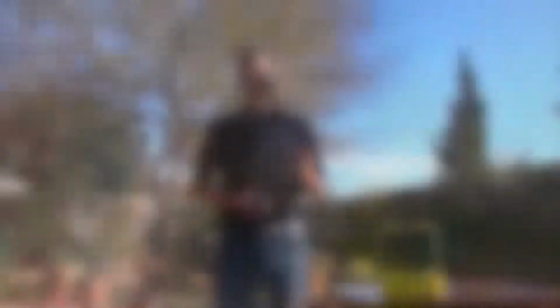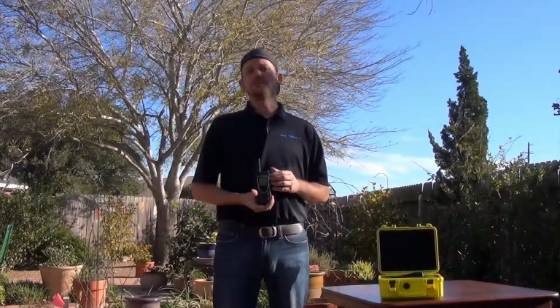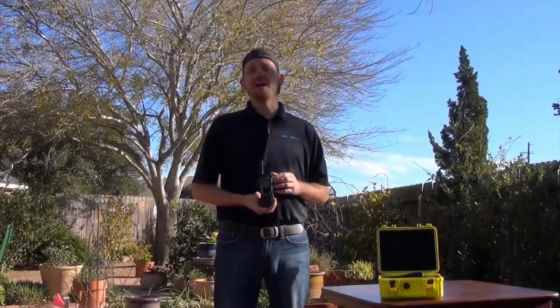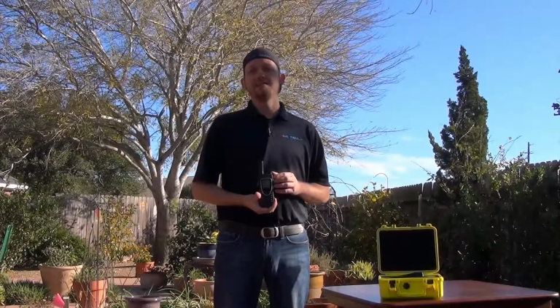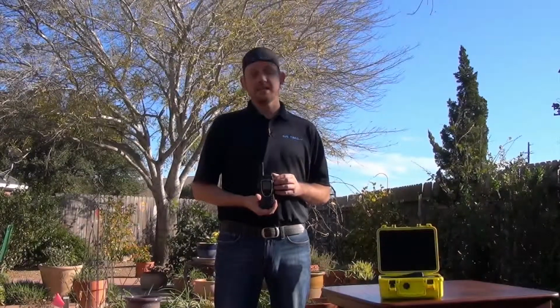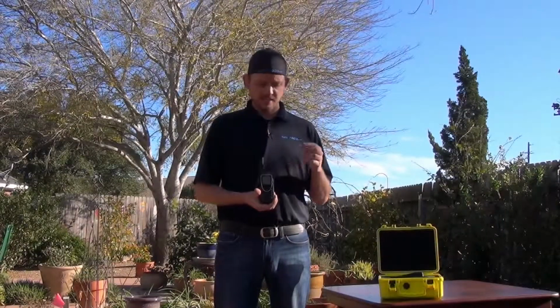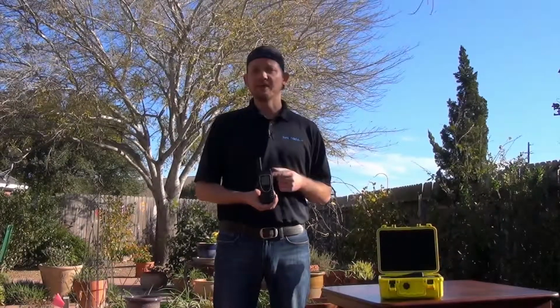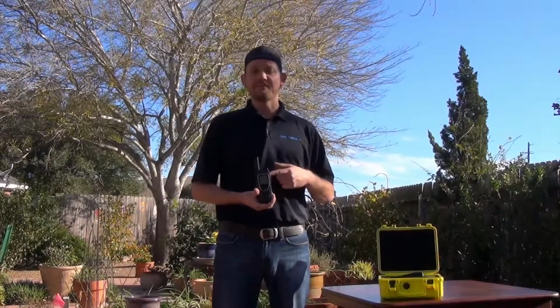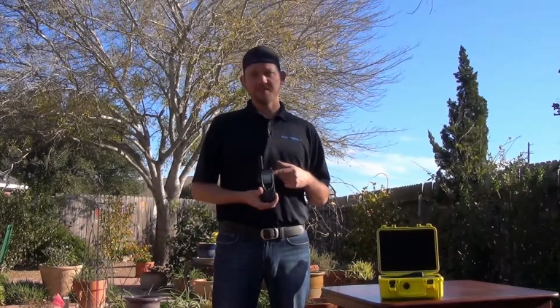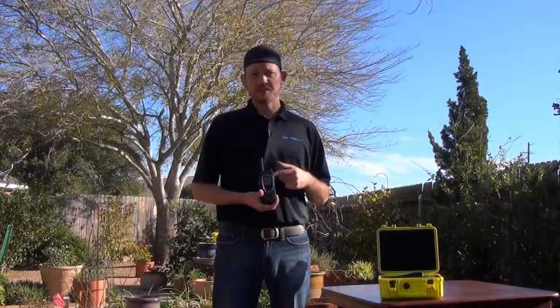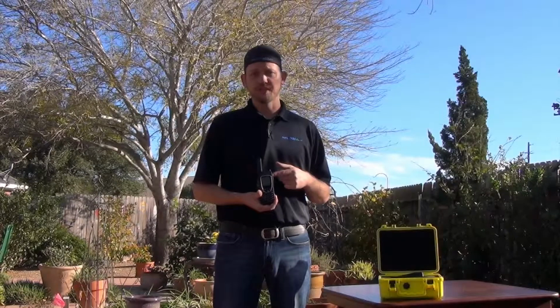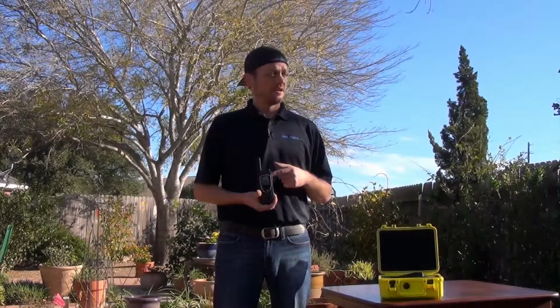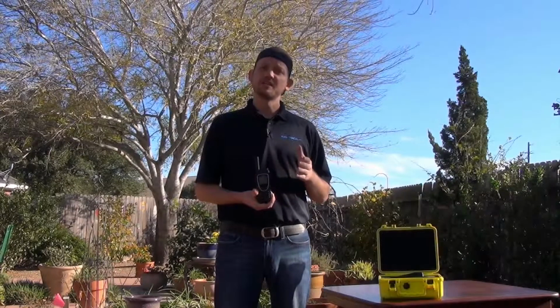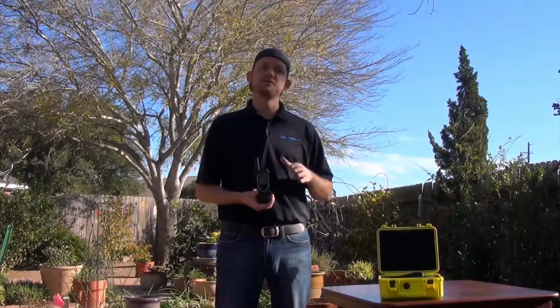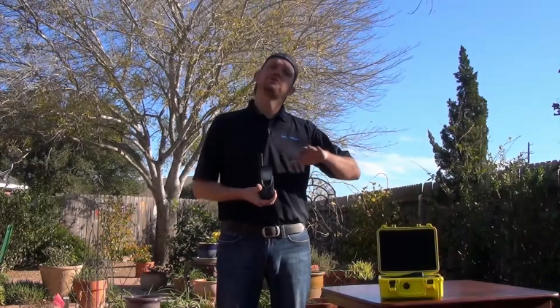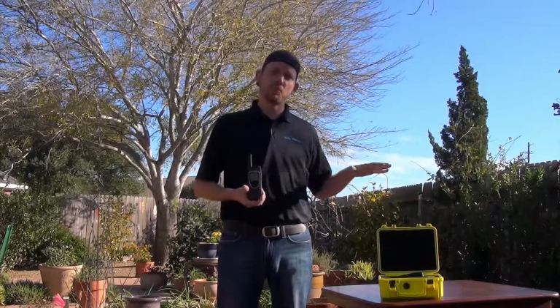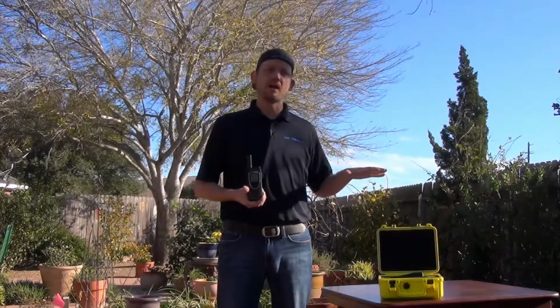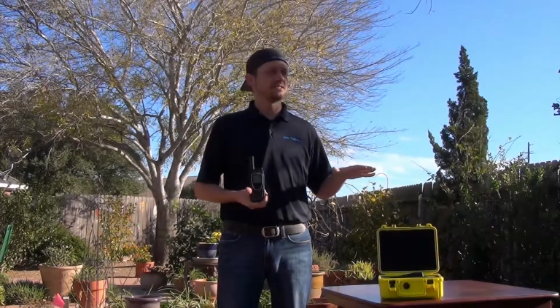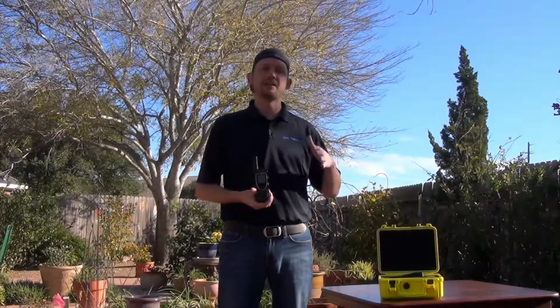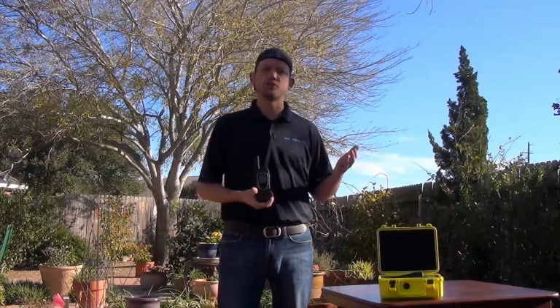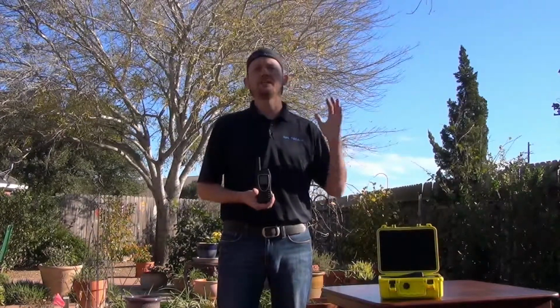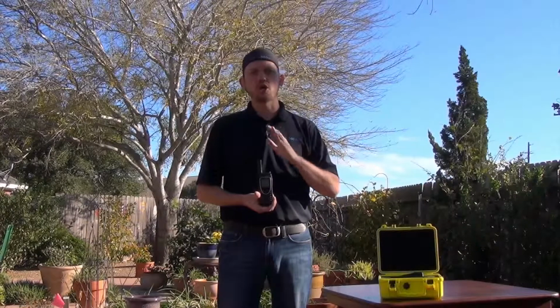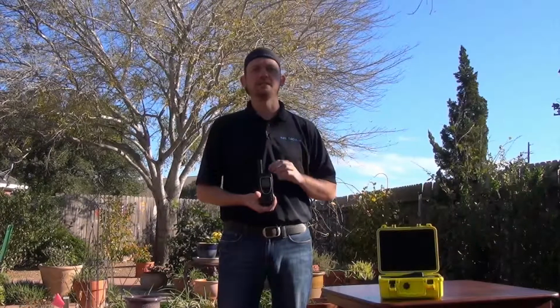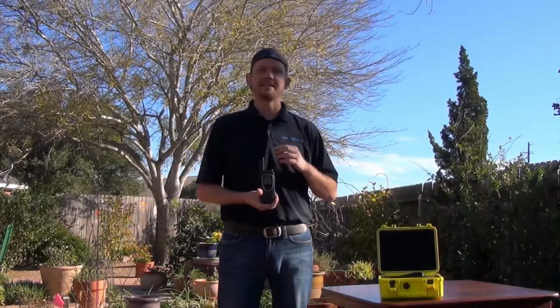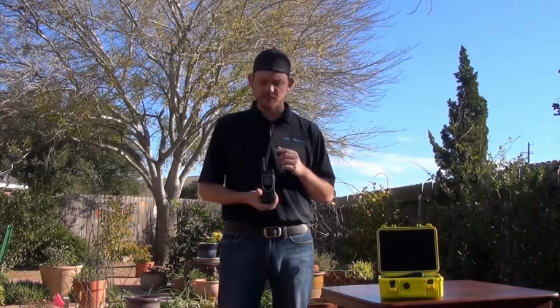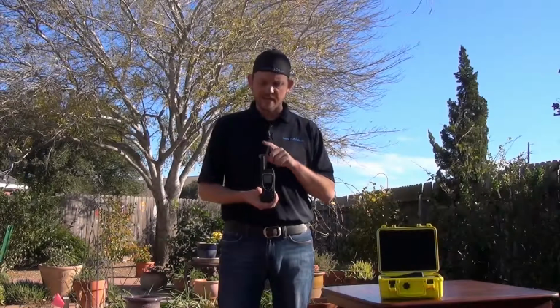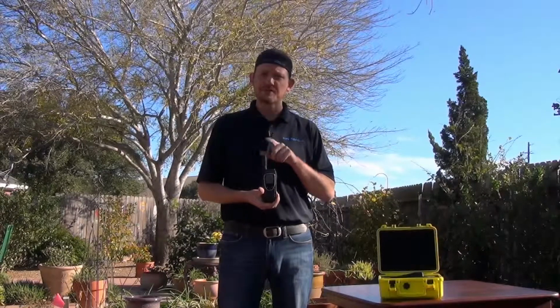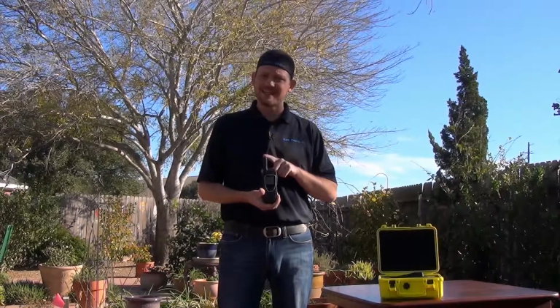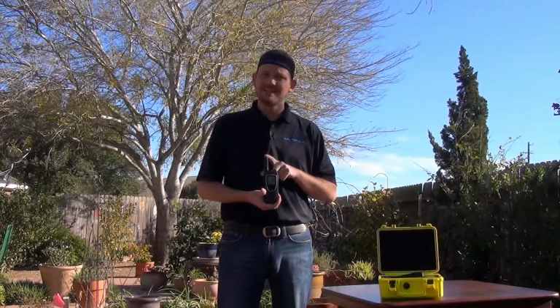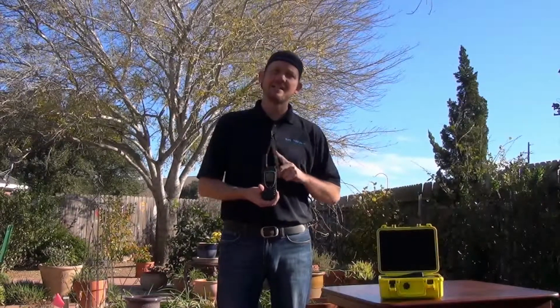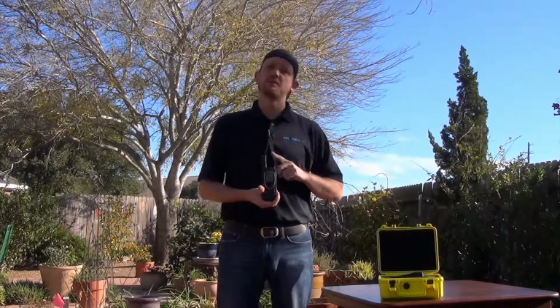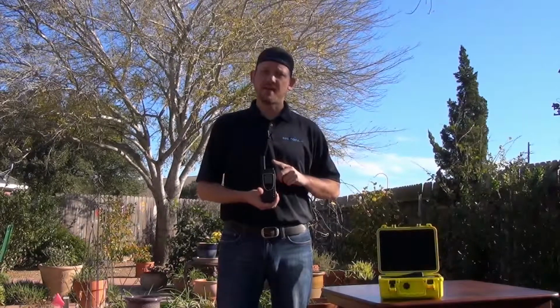So you need to find and maintain a signal on the Iridium 9575 Extreme. First thing you want to do is get into an open area that doesn't have a lot of tall trees or large buildings that can get between your satellite phone's antenna and its line of sight with the sky.